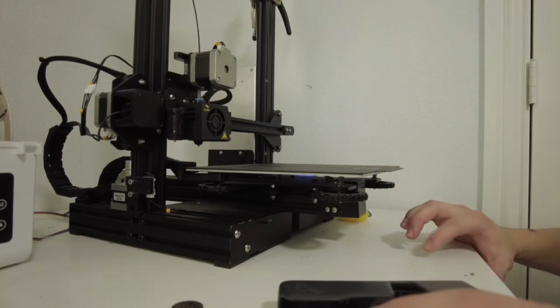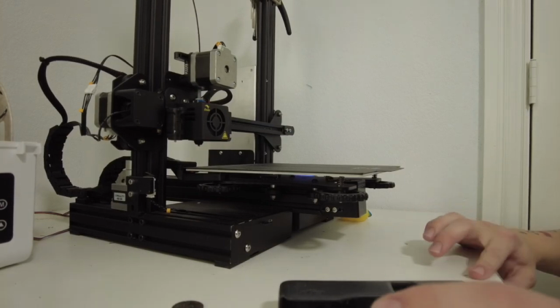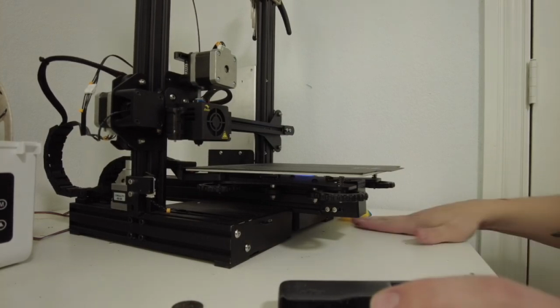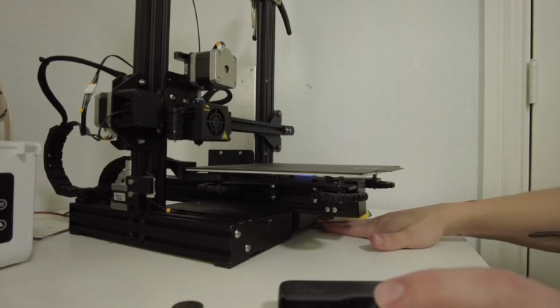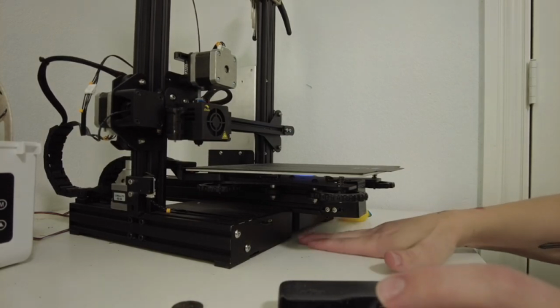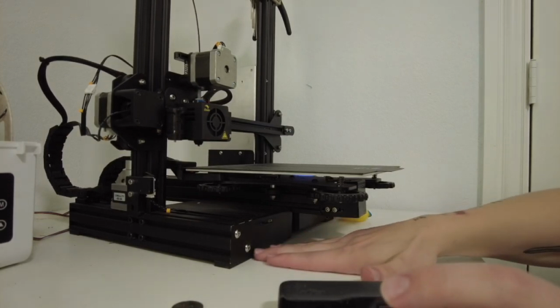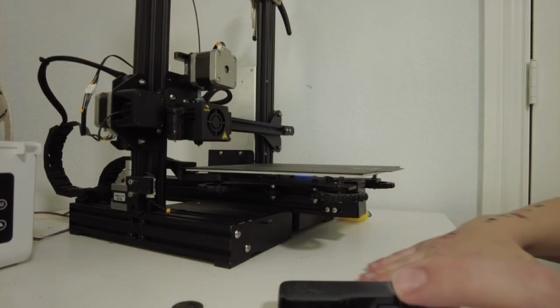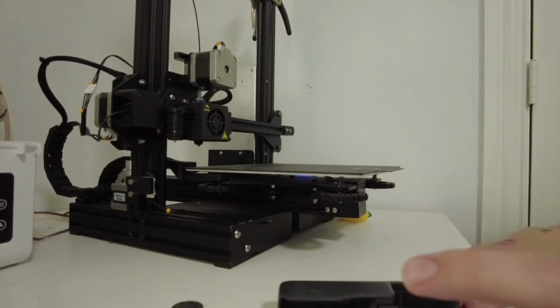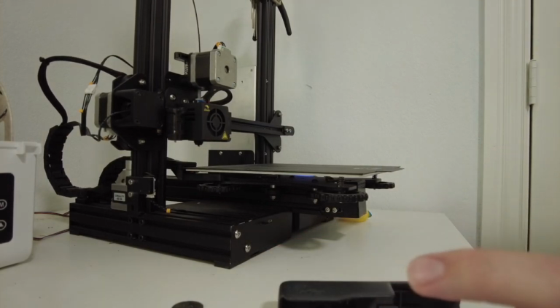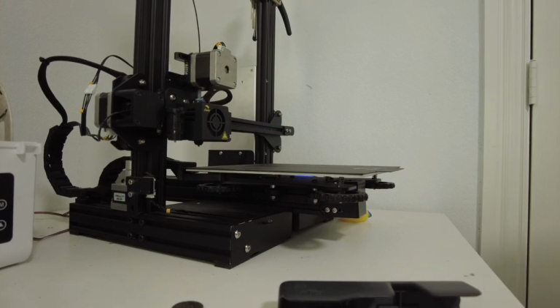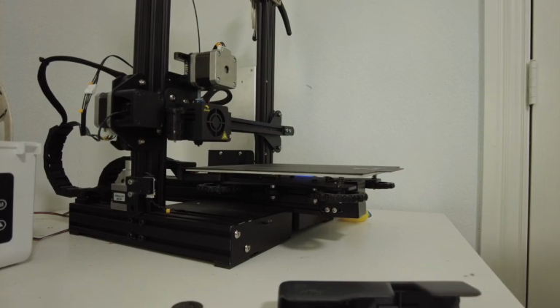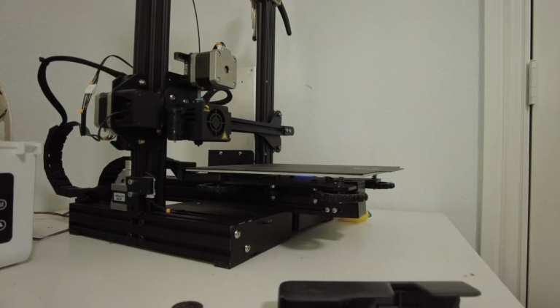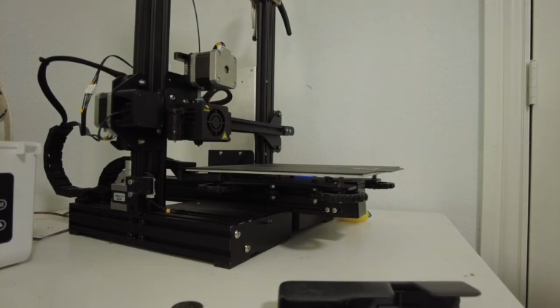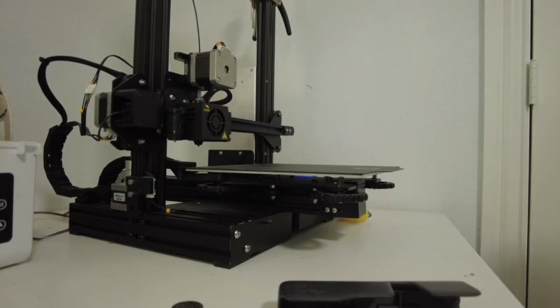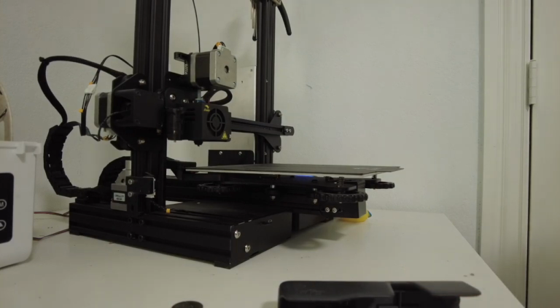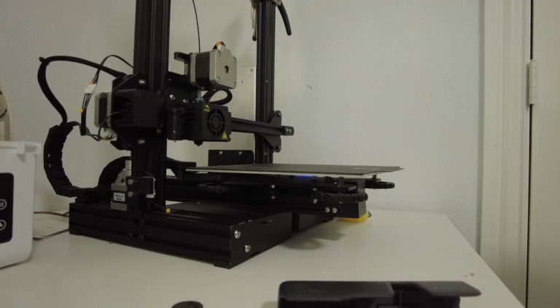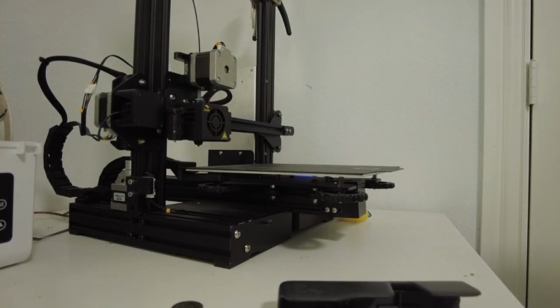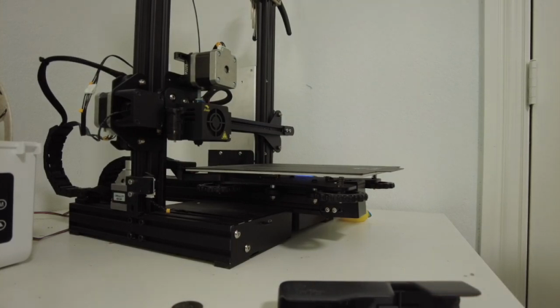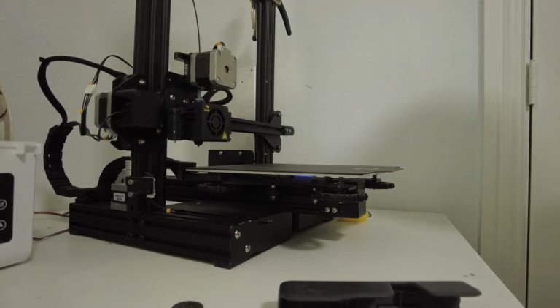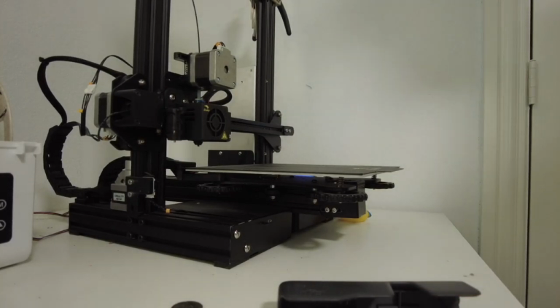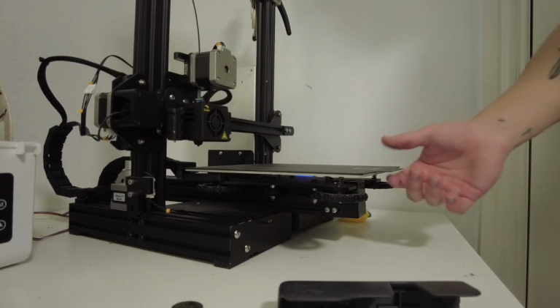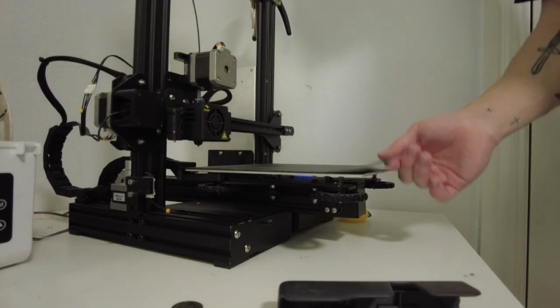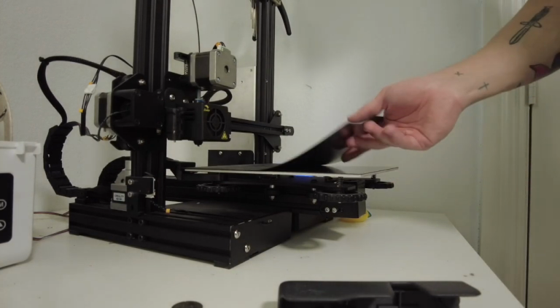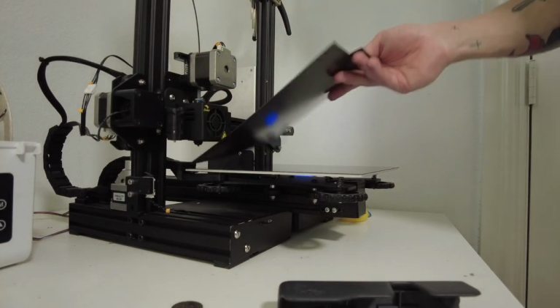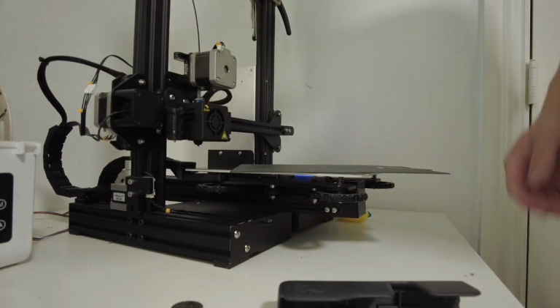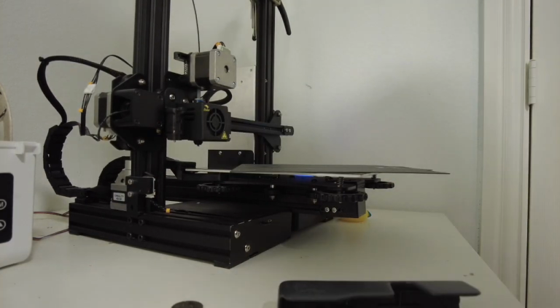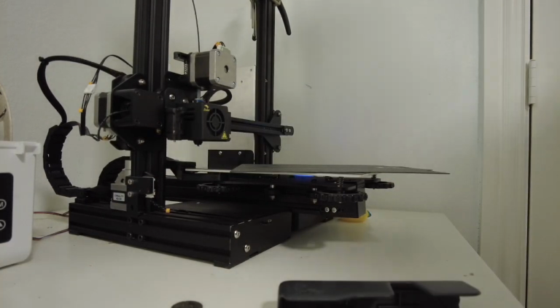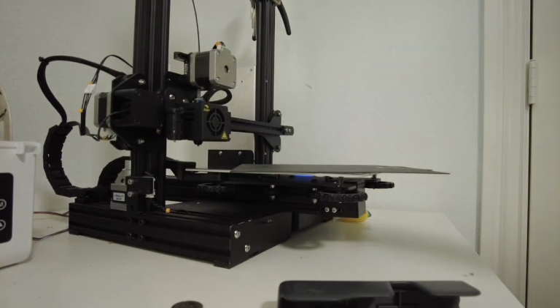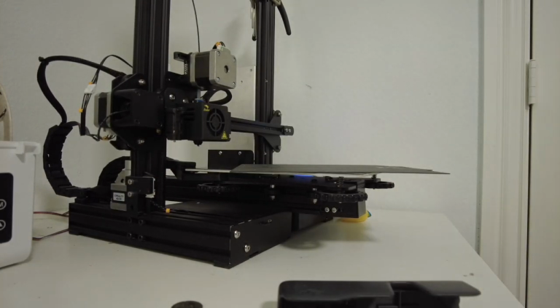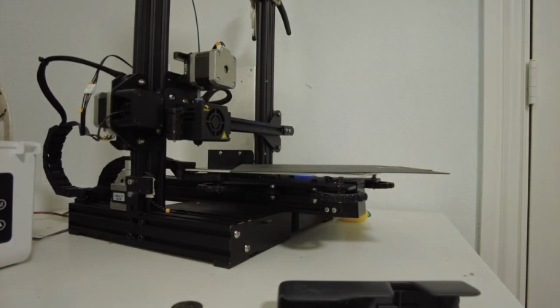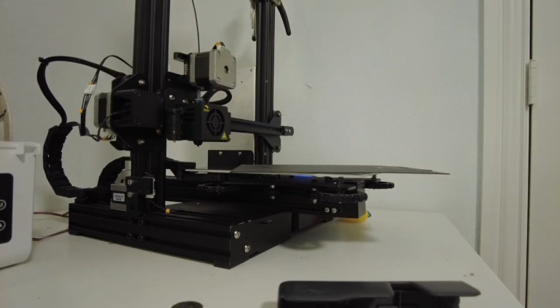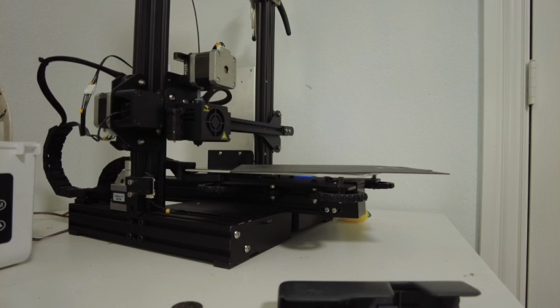There's nothing a YouTube tutorial can't fix — there's plenty of content out there for 3D printers. So let's fire up a print. I had a mug holder that broke, so I think that's what I'm going to be showing you.